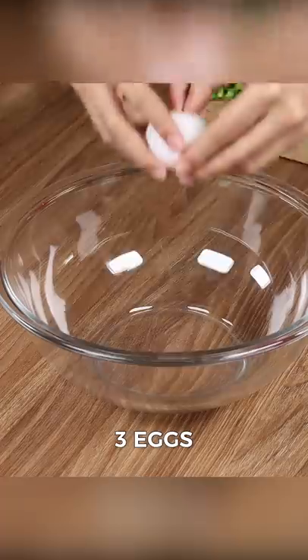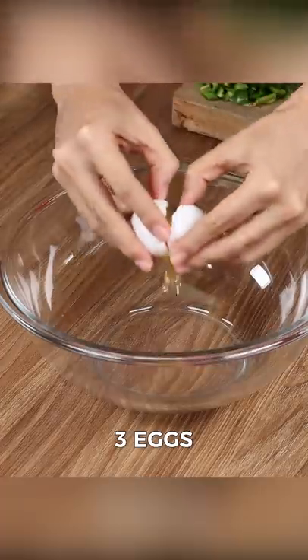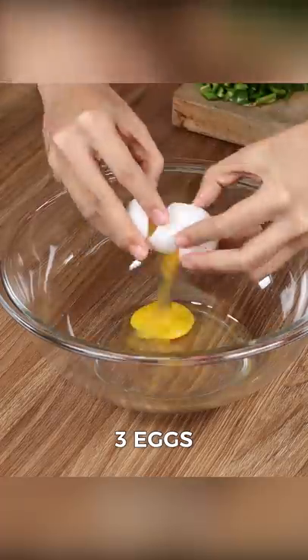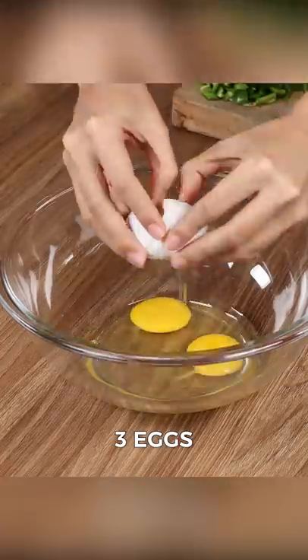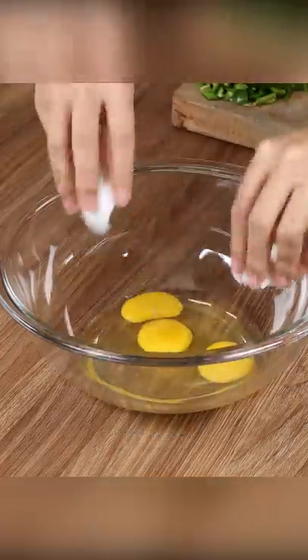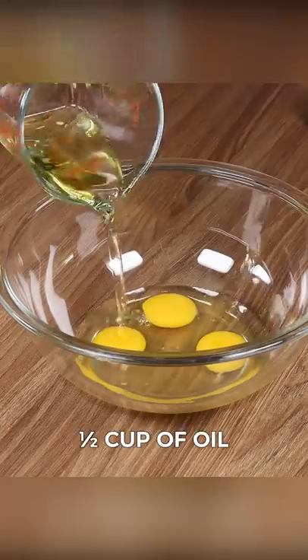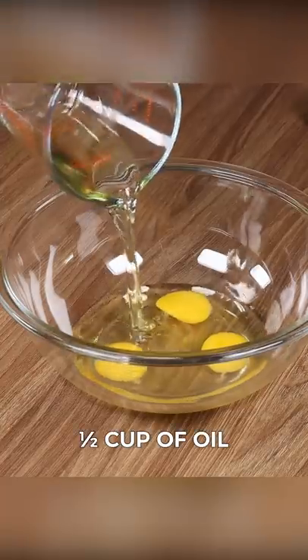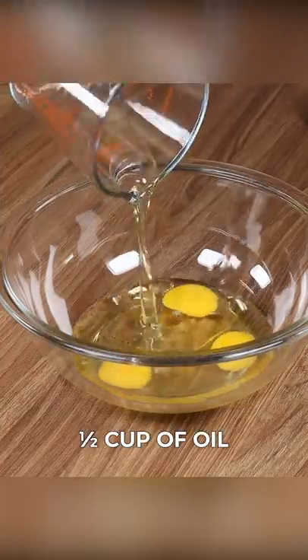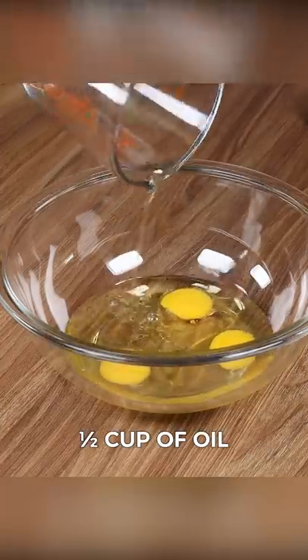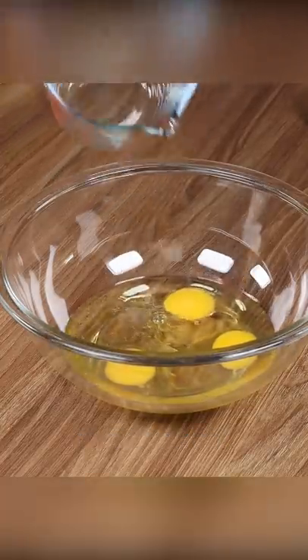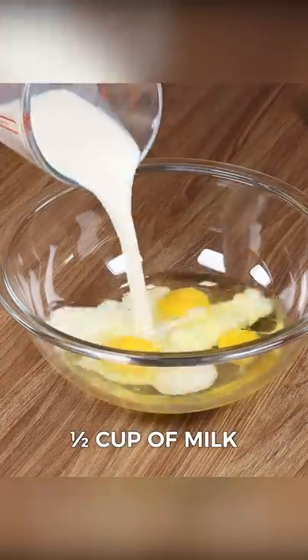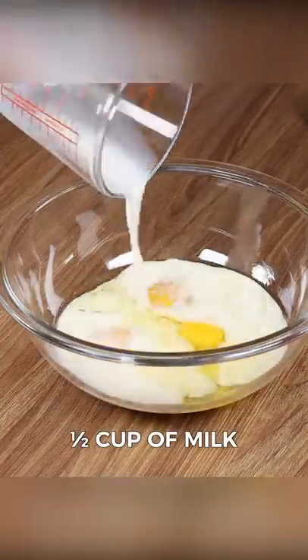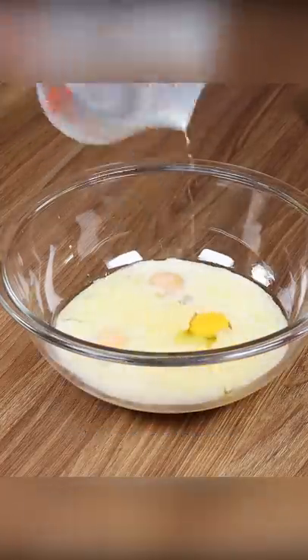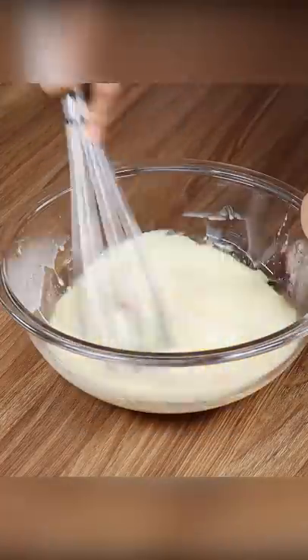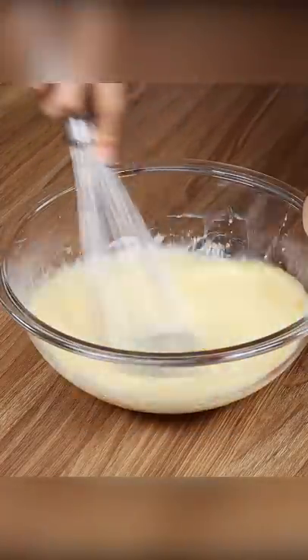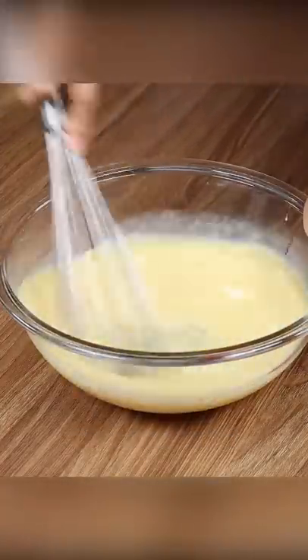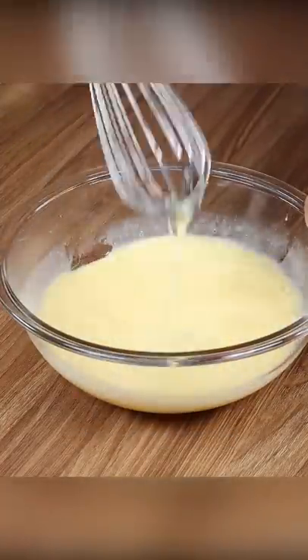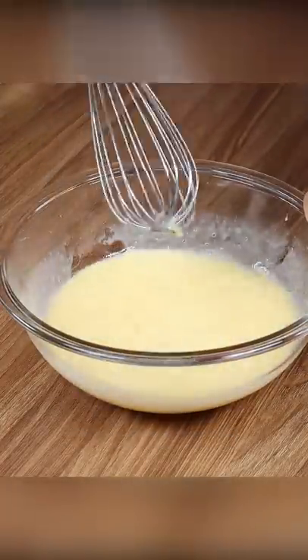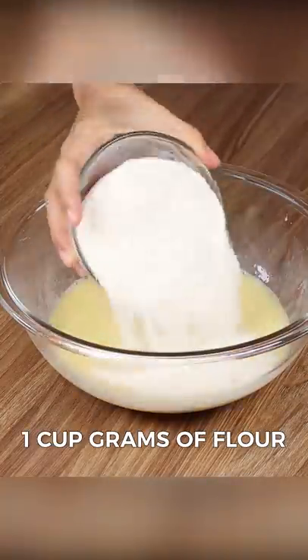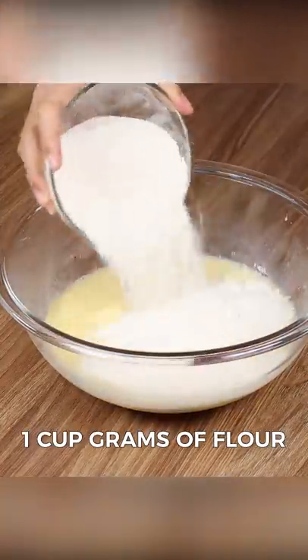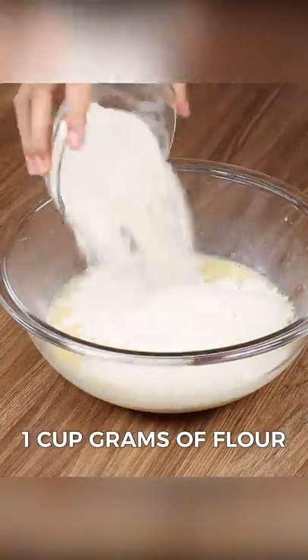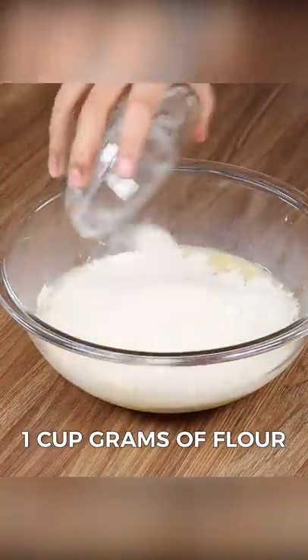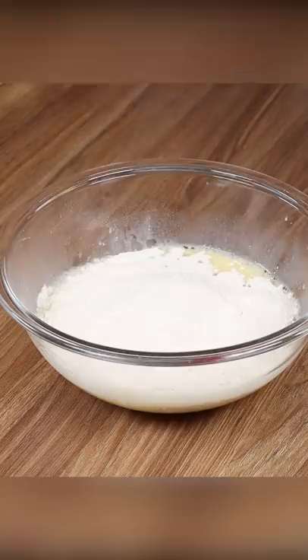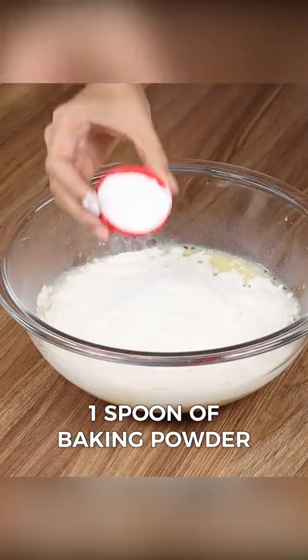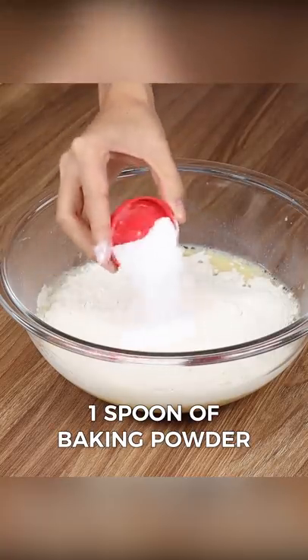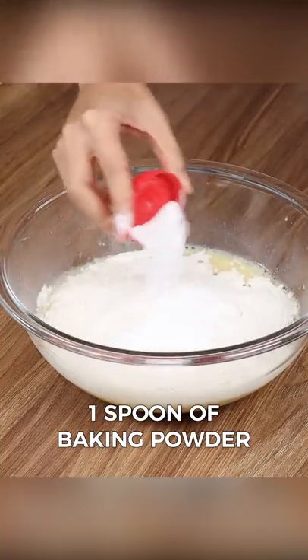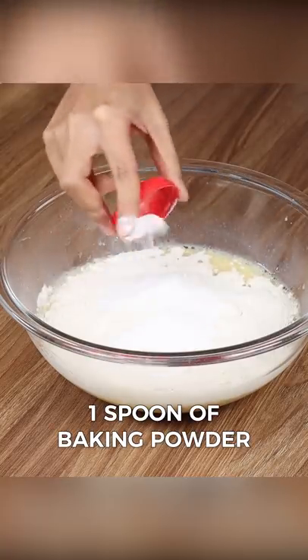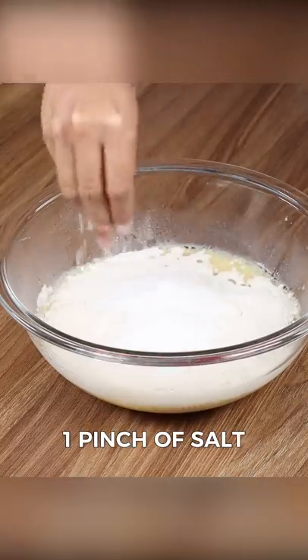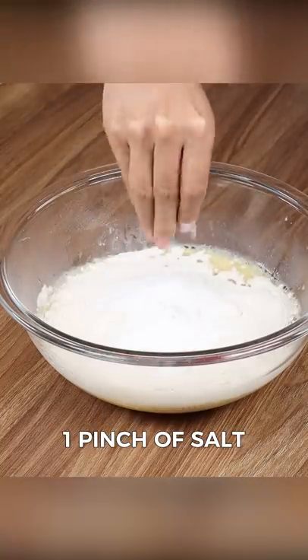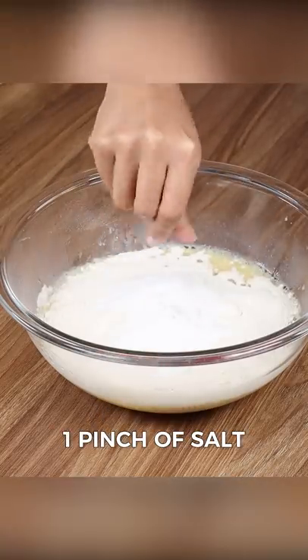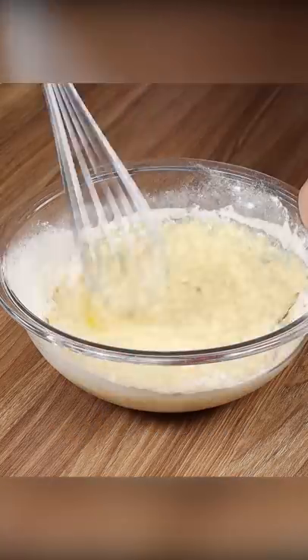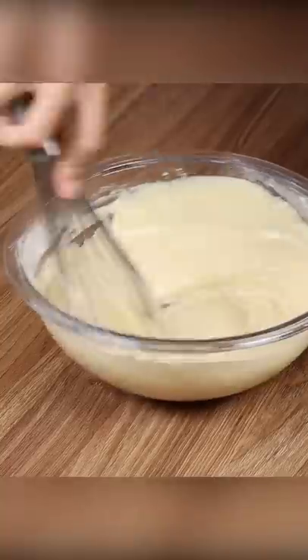Now in a bowl, add three eggs, half cup of oil, half cup of milk, and stir it well. Then put one cup of flour, one spoon of baking powder, one pinch of salt, and stir.